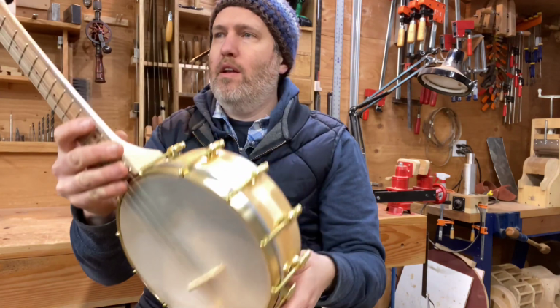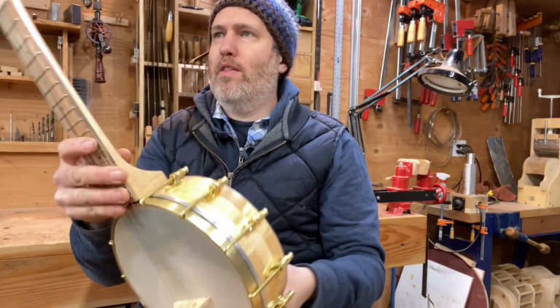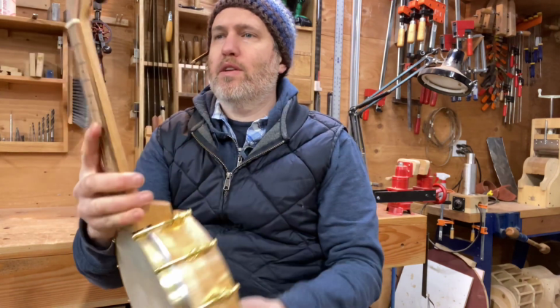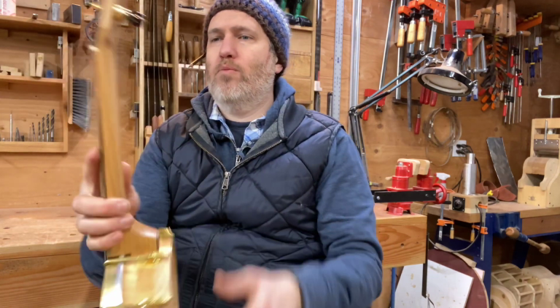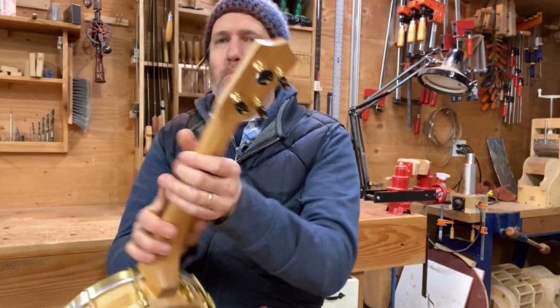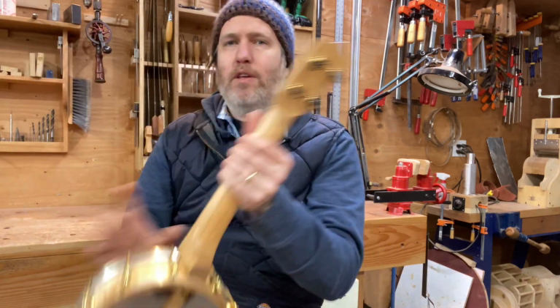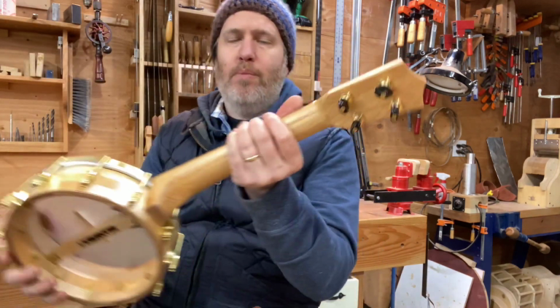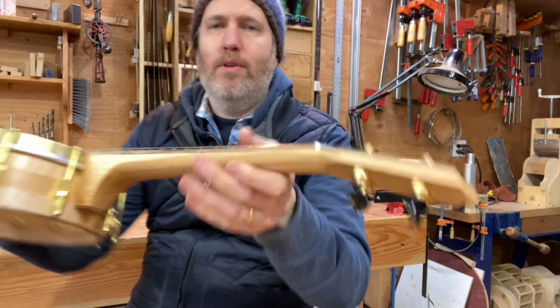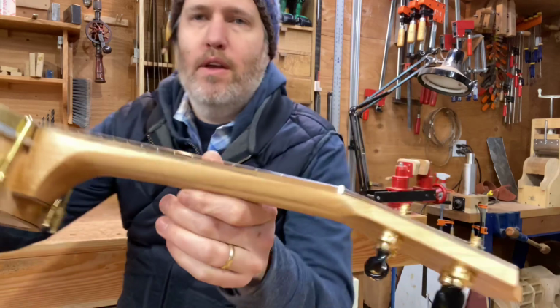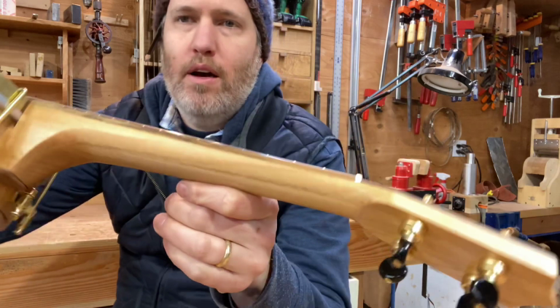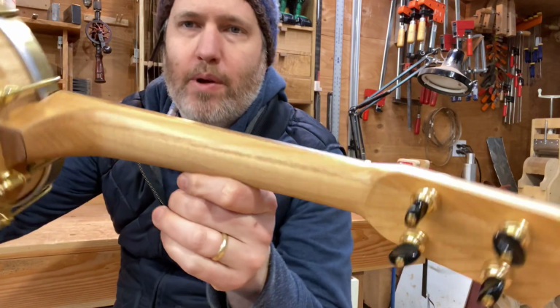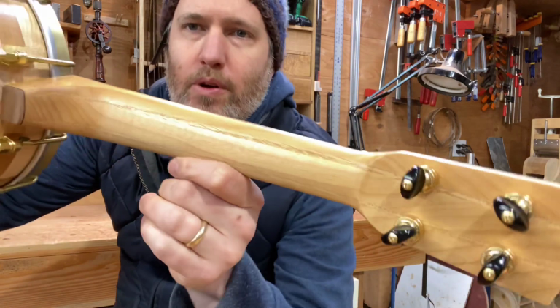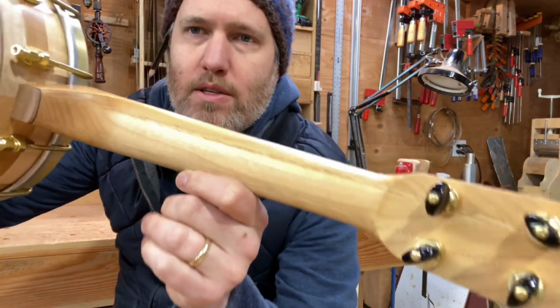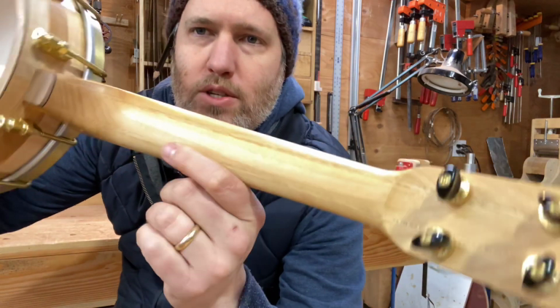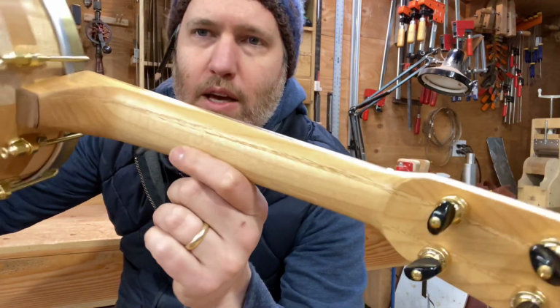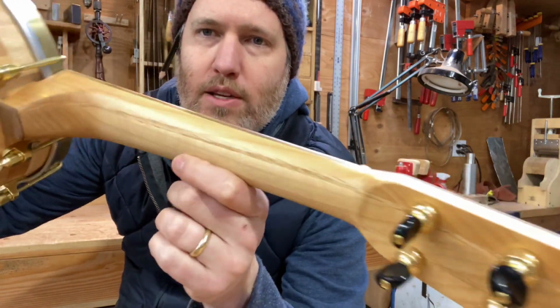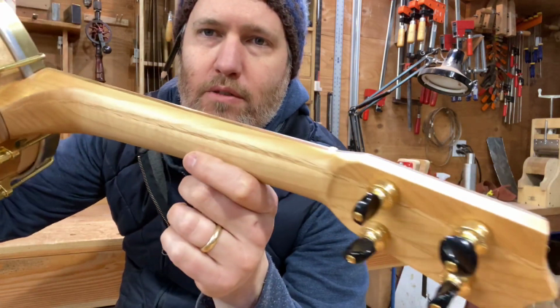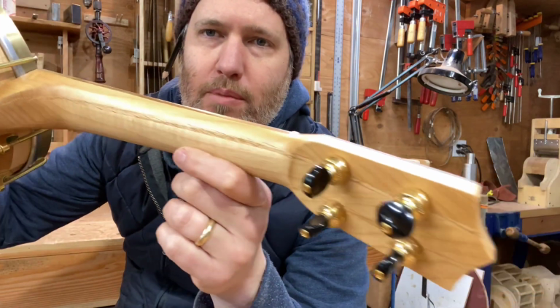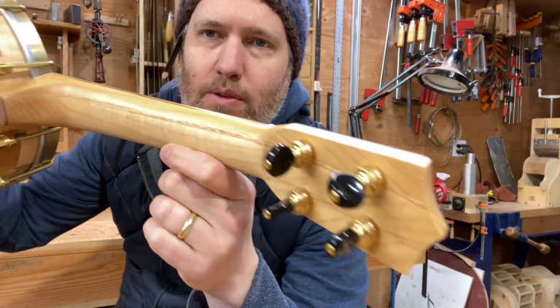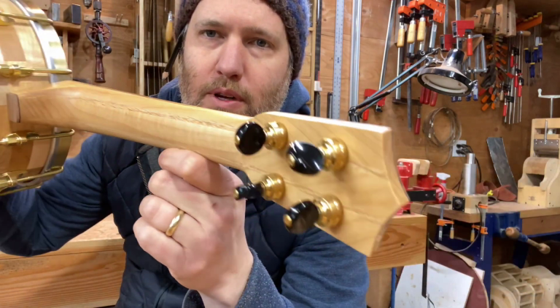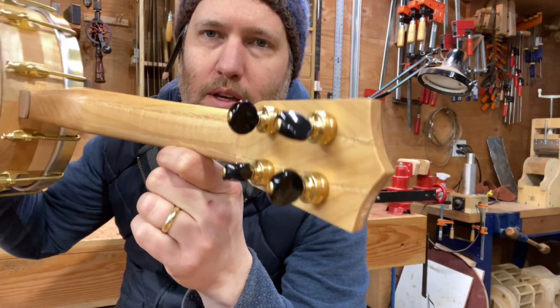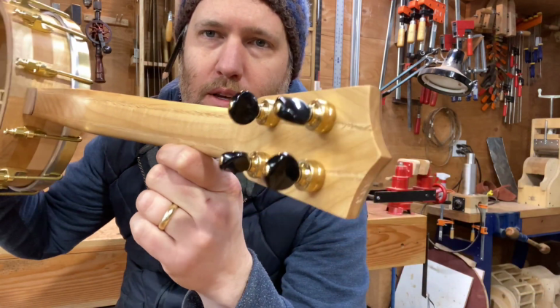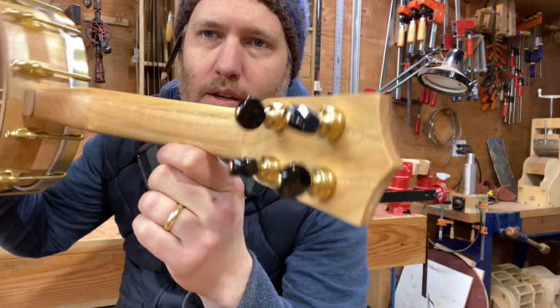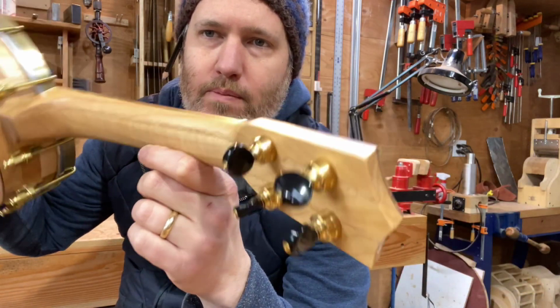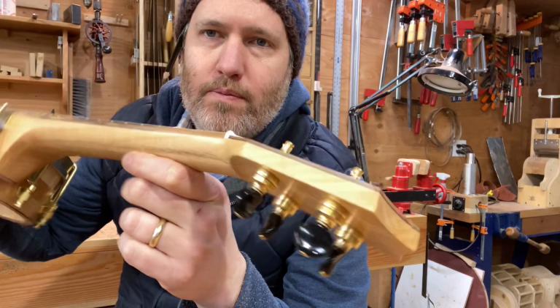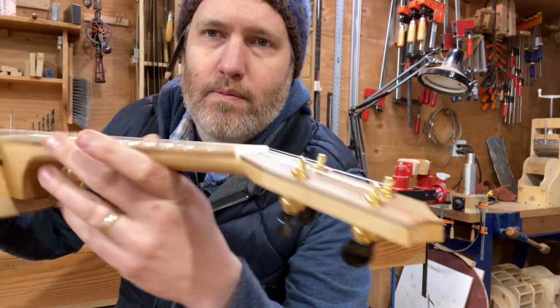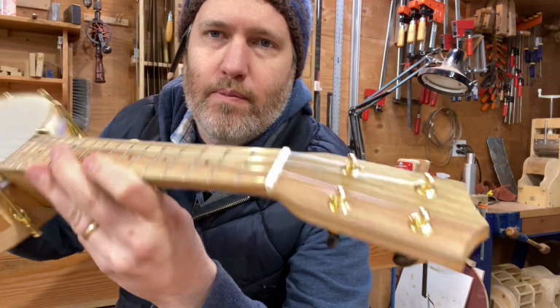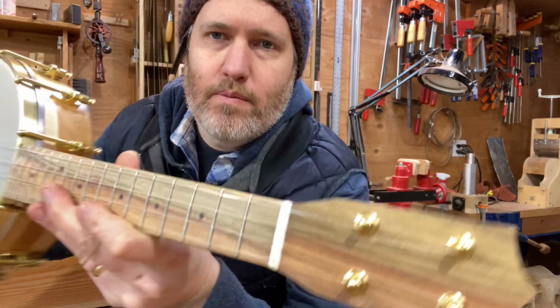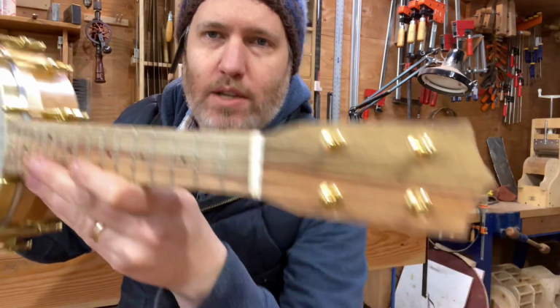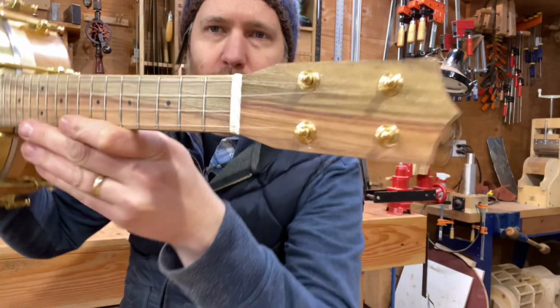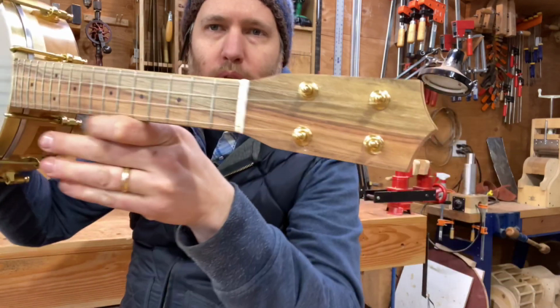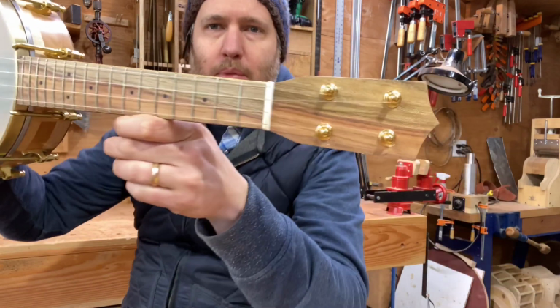The neck is some Western Big Leaf Maple from the Carpenter Ant Stash, and it's got a nice little flaming curl to it. Pistachio fretboard and head plate.